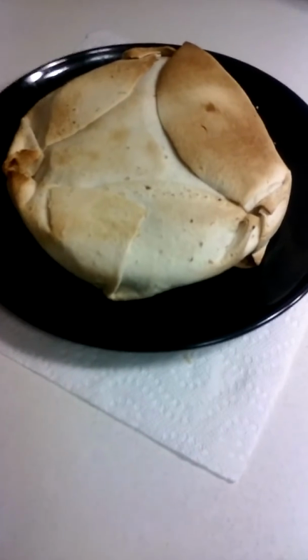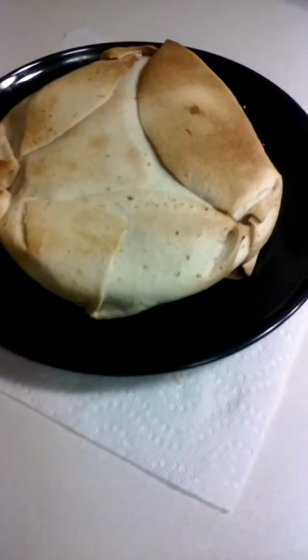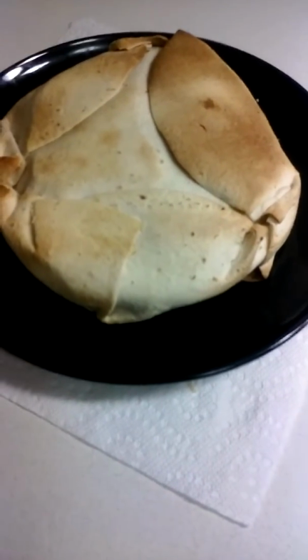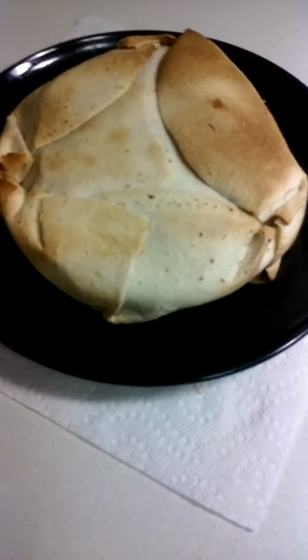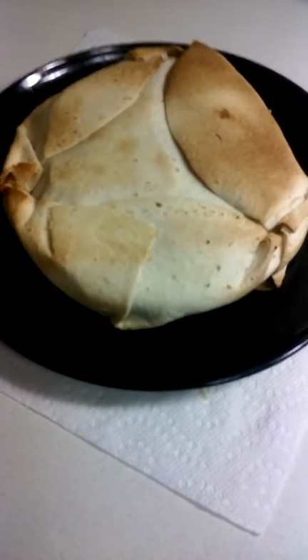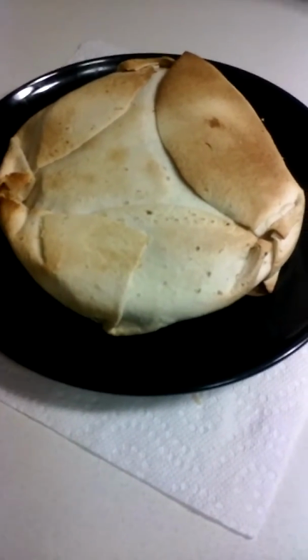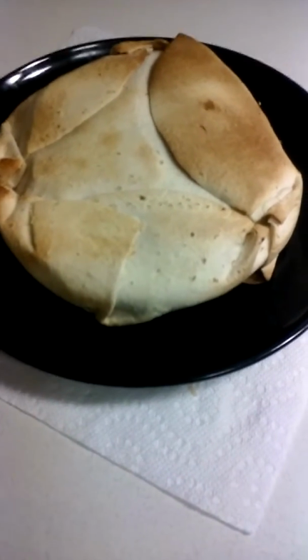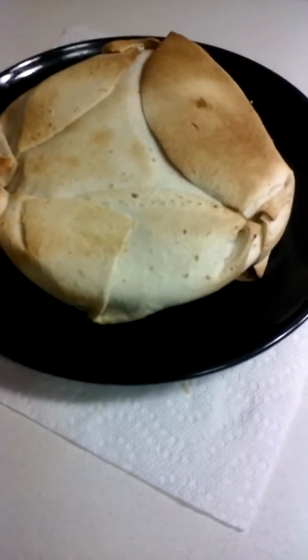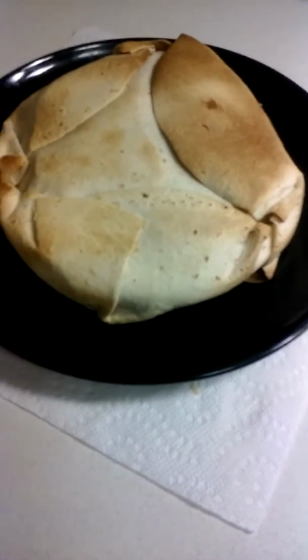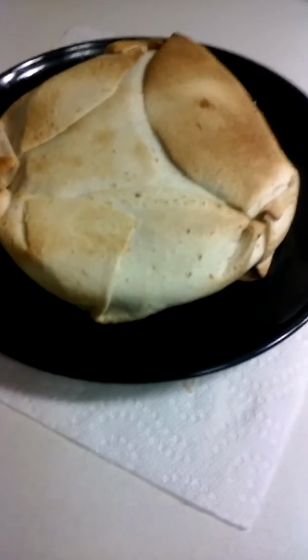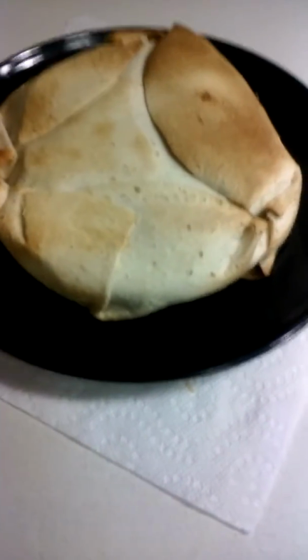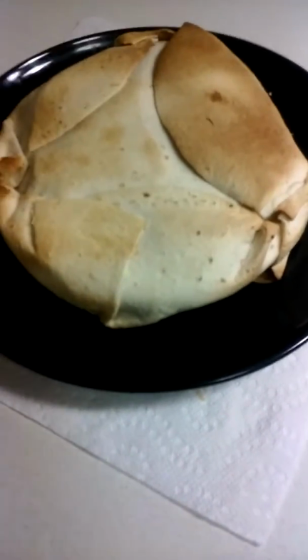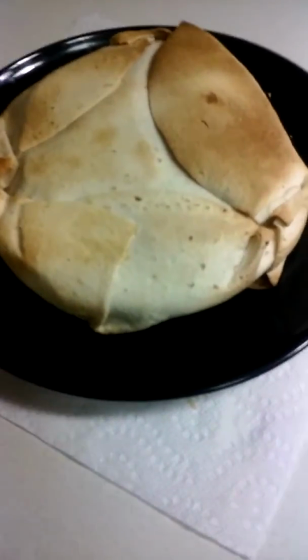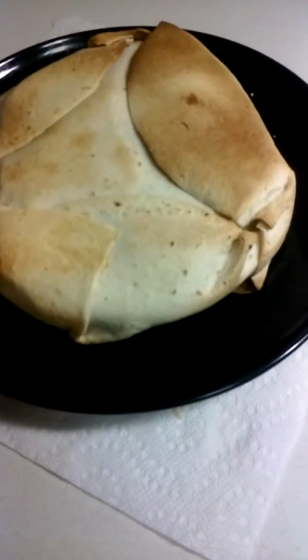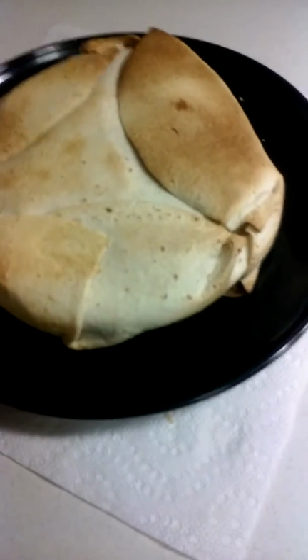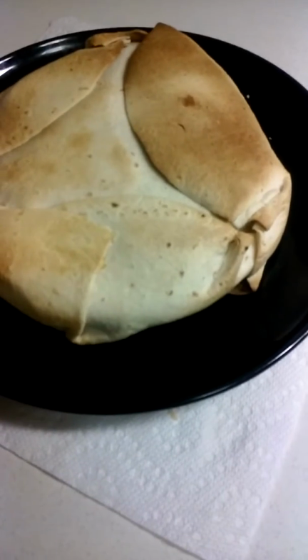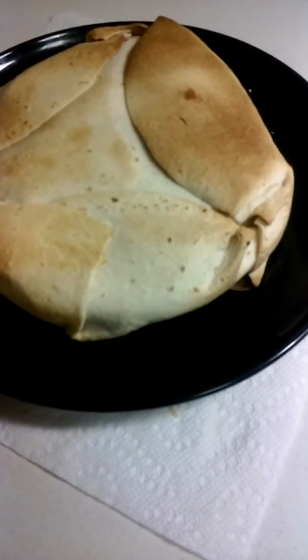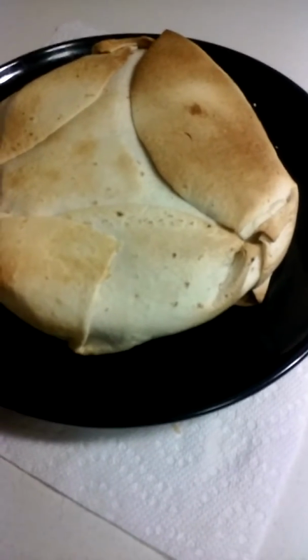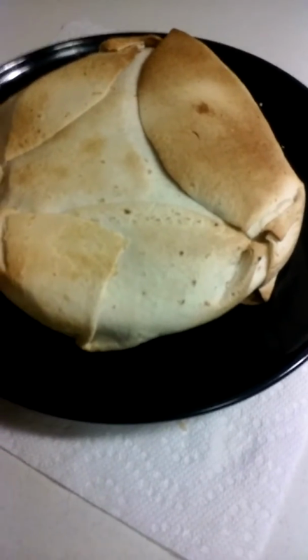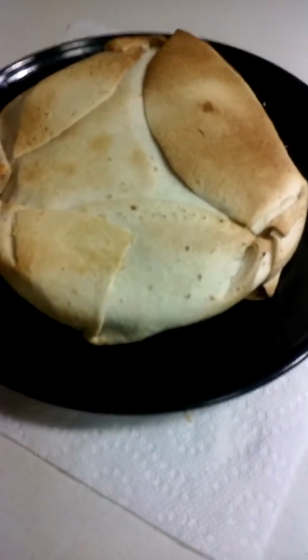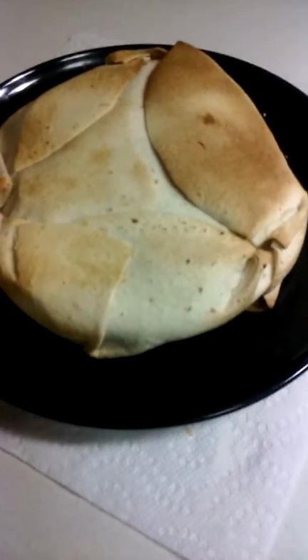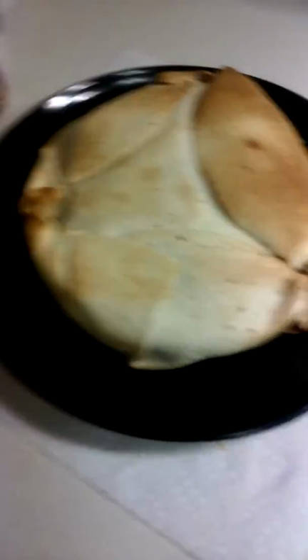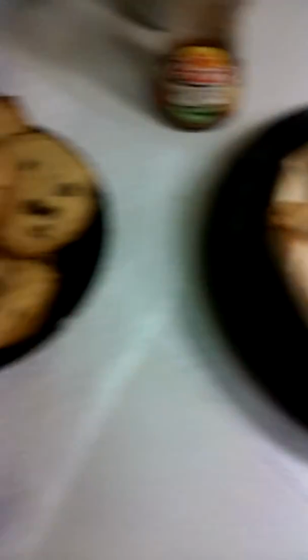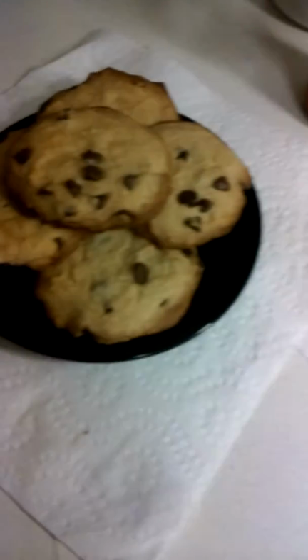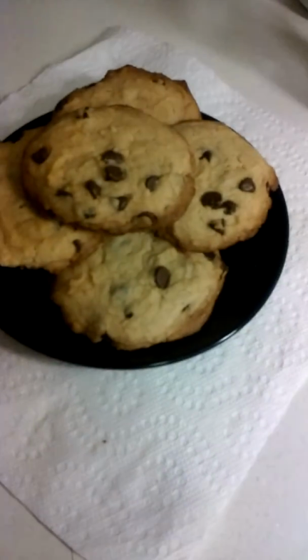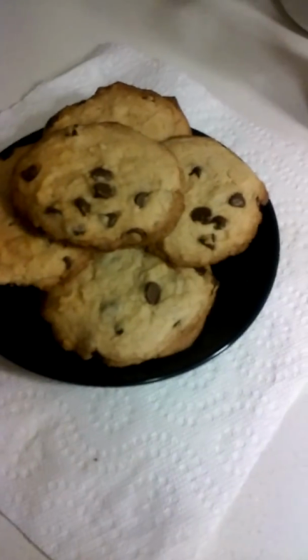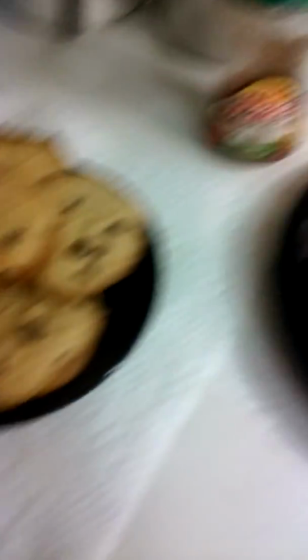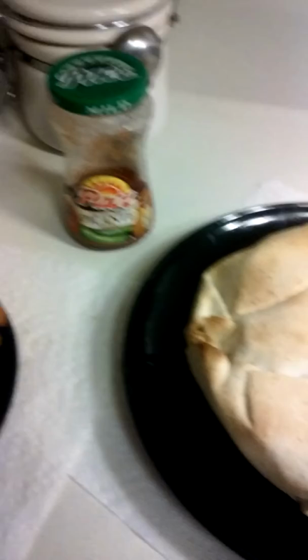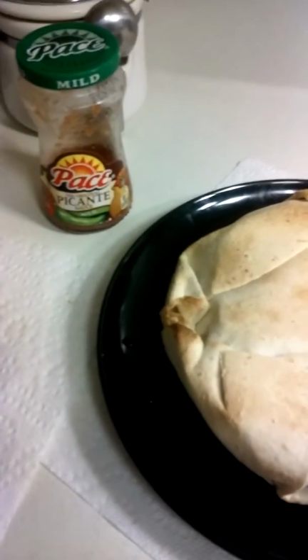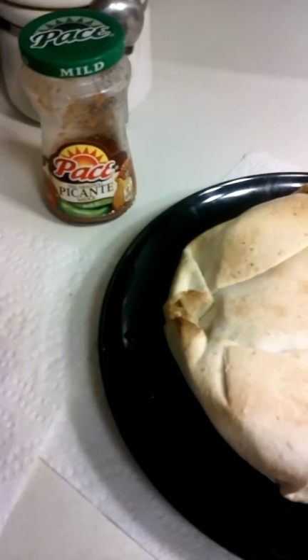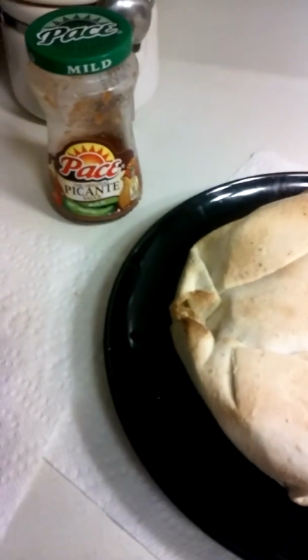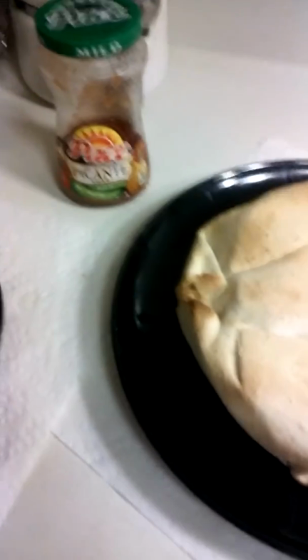And here are our final results of Cooking with Mafia. We have our cheeseburger bacon tater tot crunch wrap with our chocolate chip cookies and a little picante sauce.